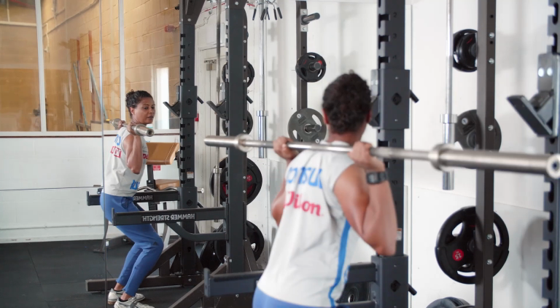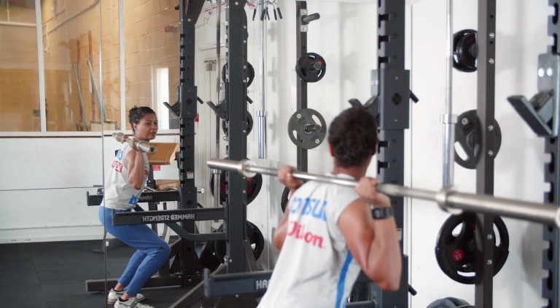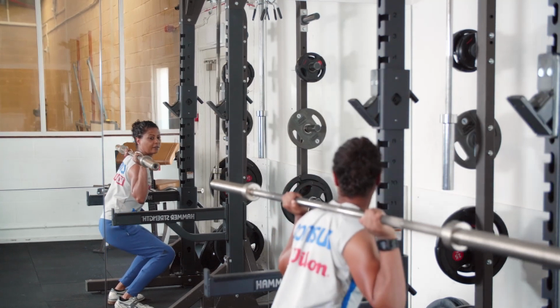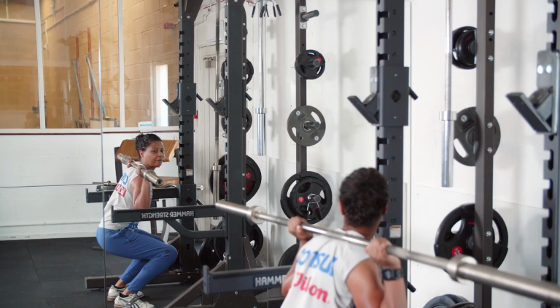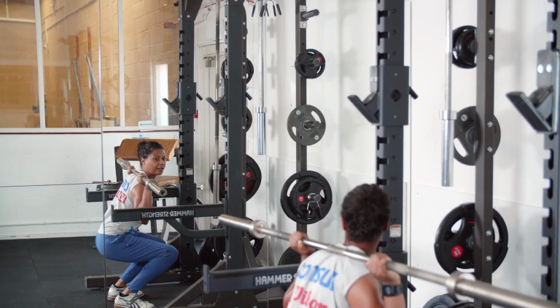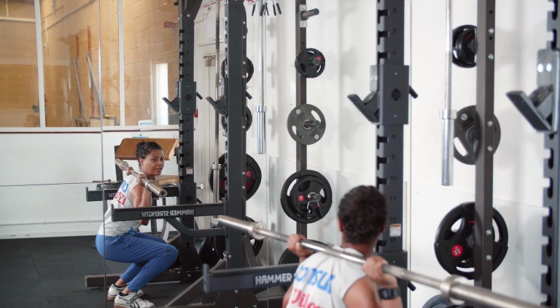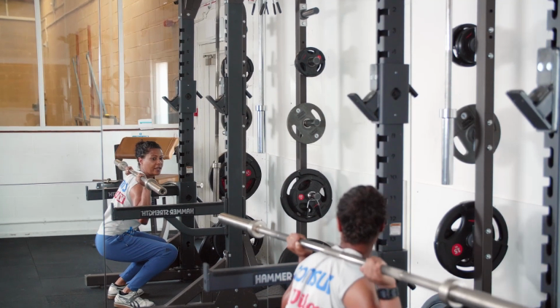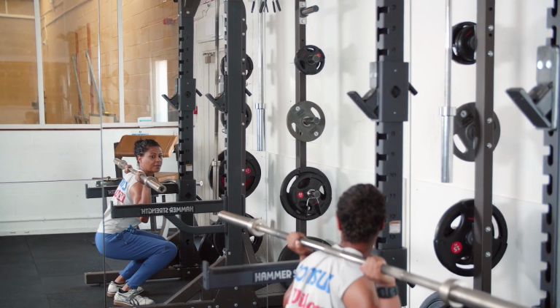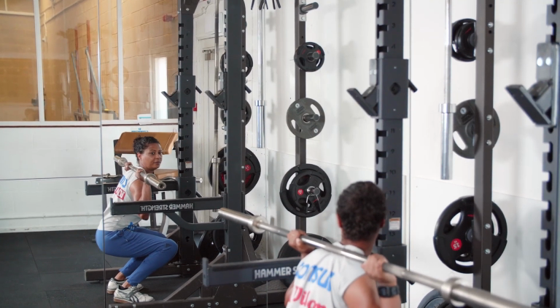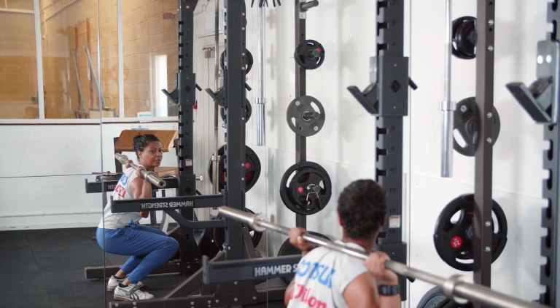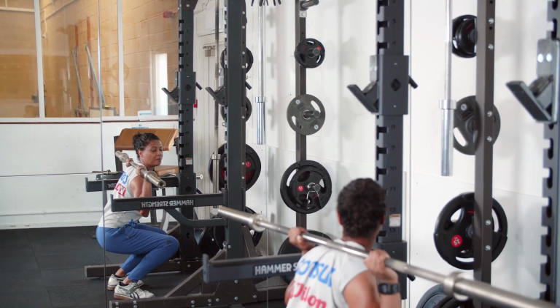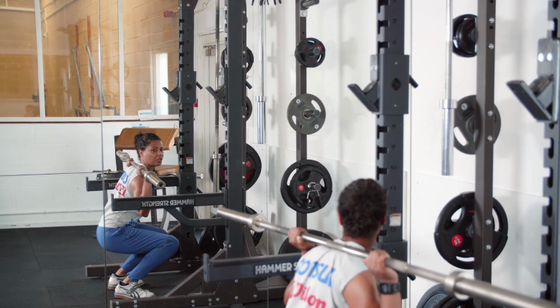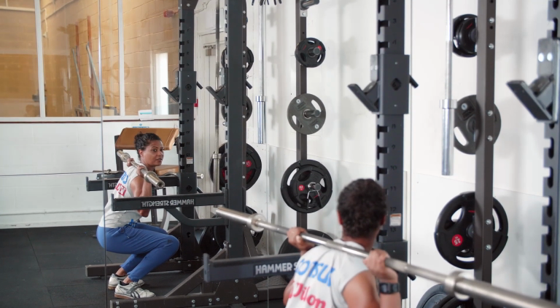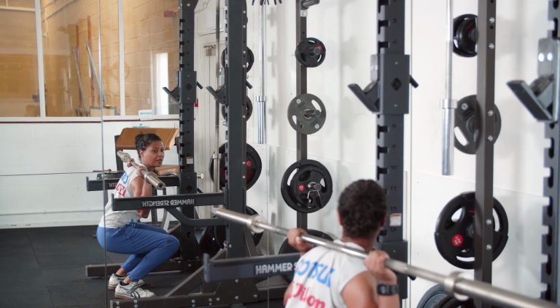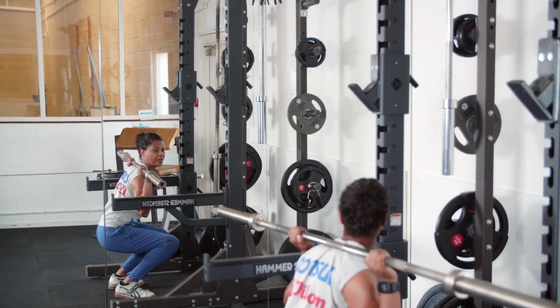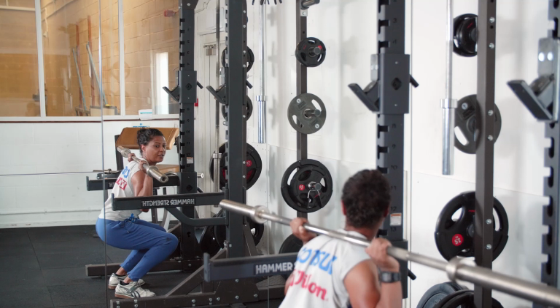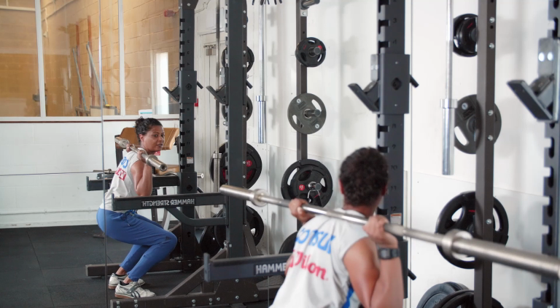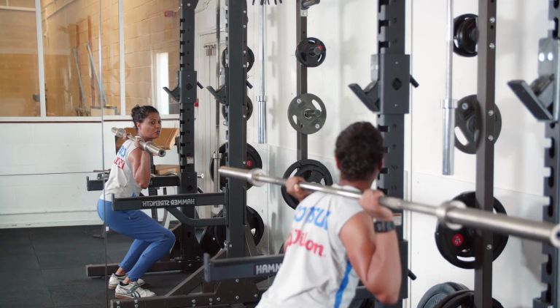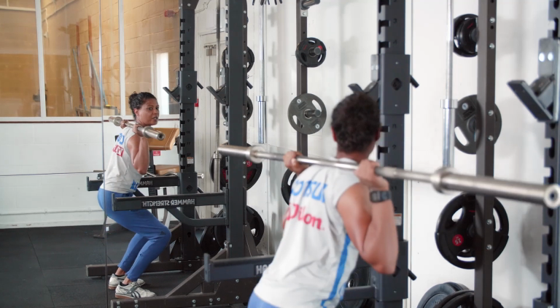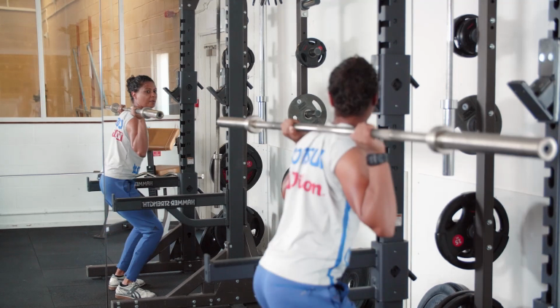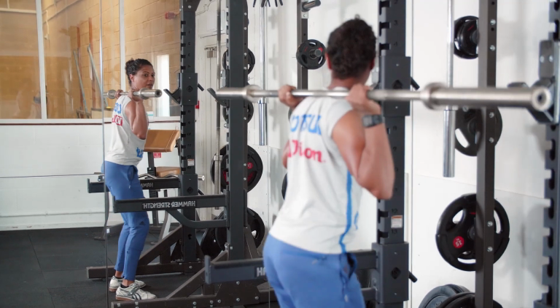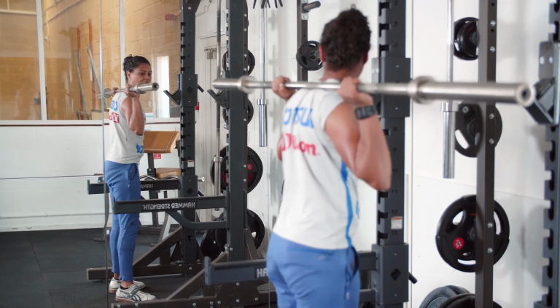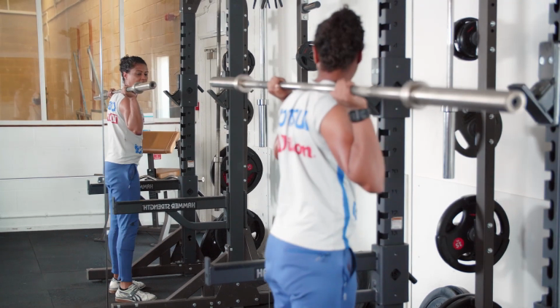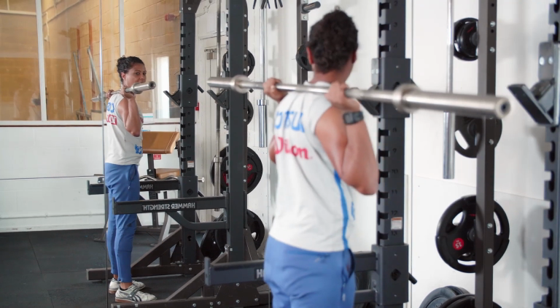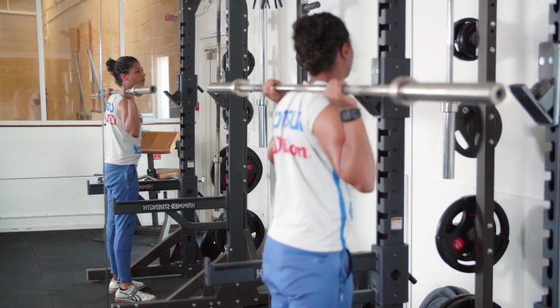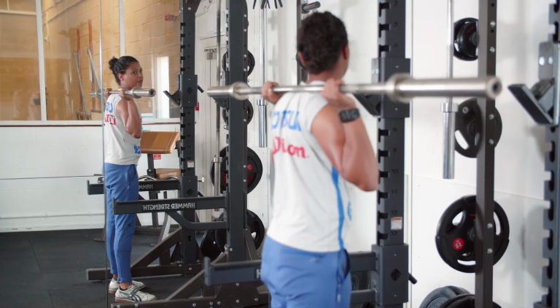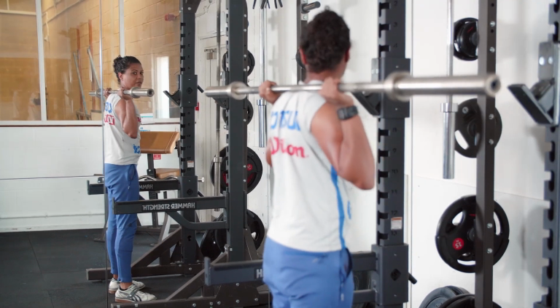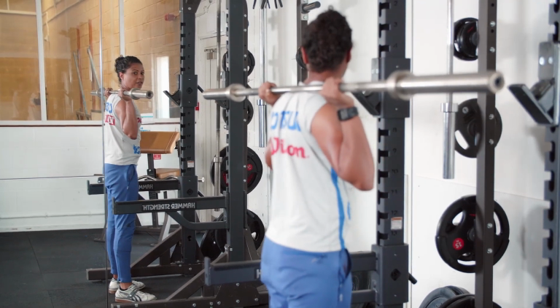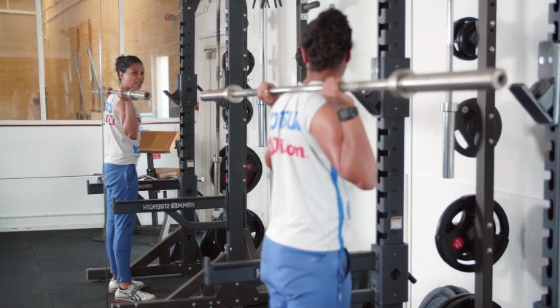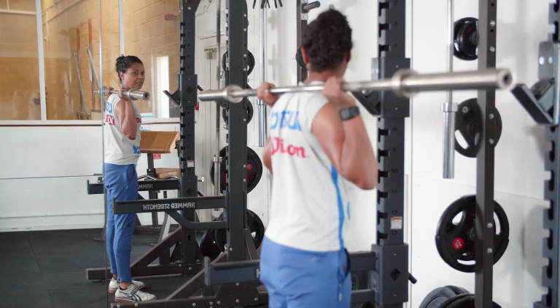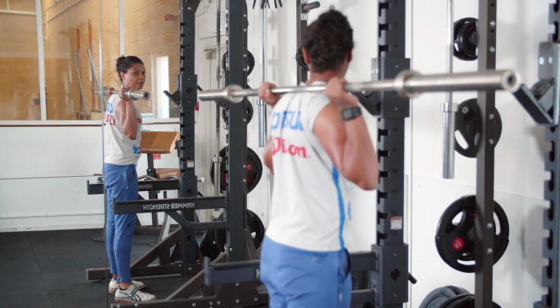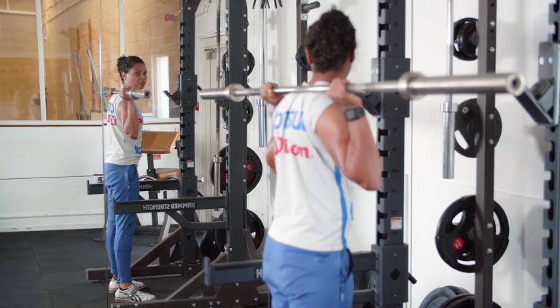I'm going to flex at the hips, keeping my chest upright, squeeze my butt and return to a standing position.